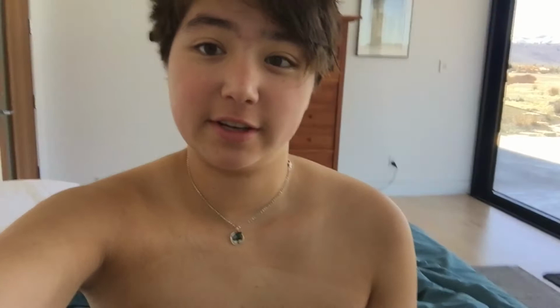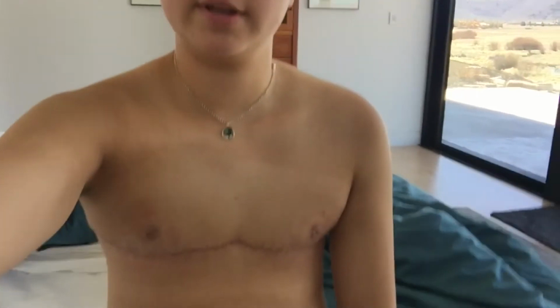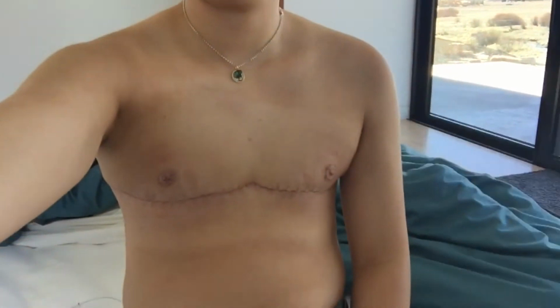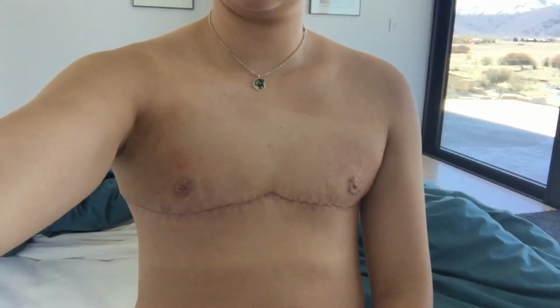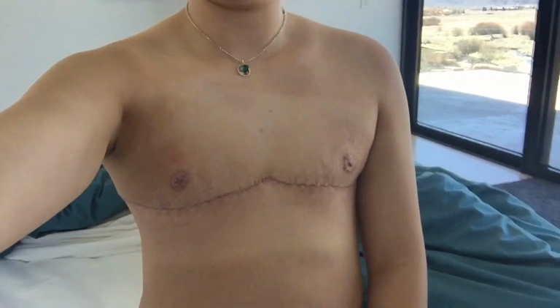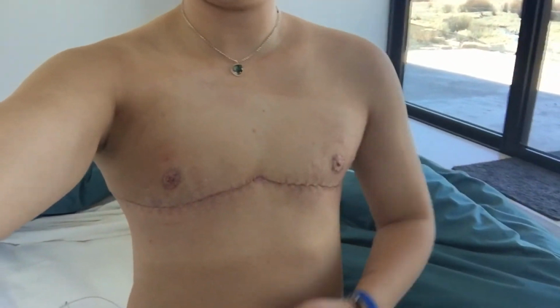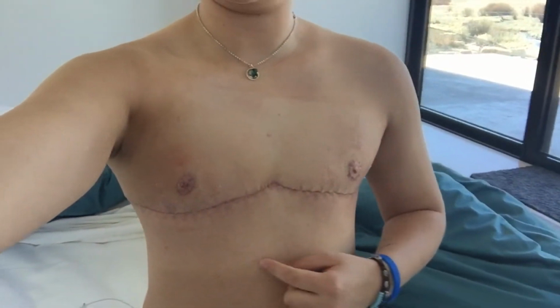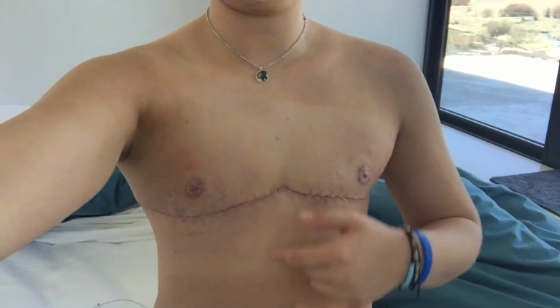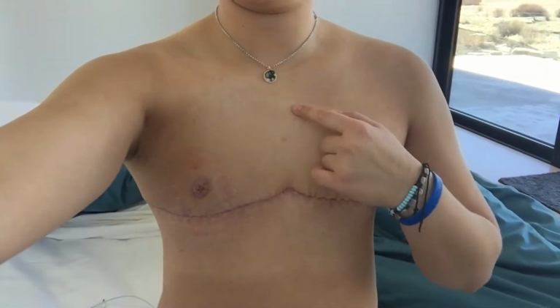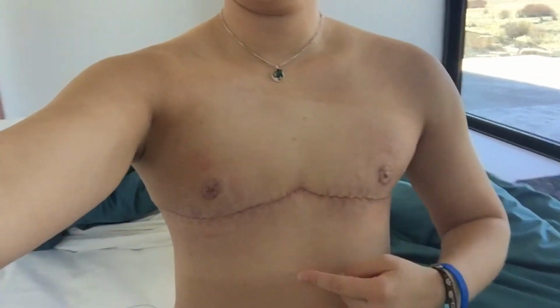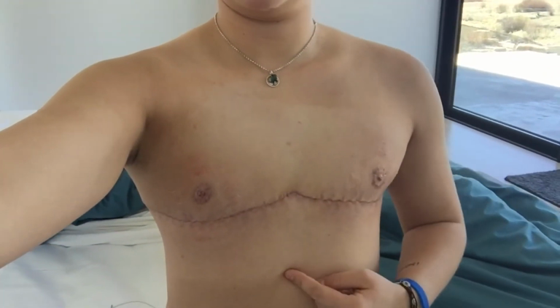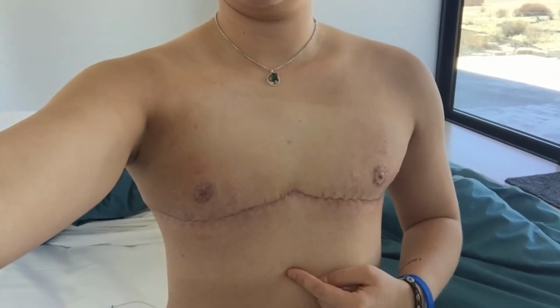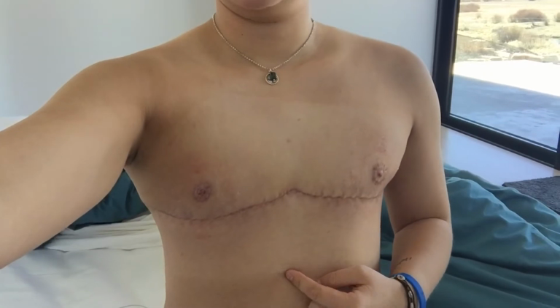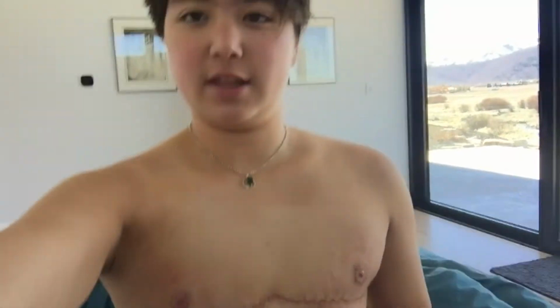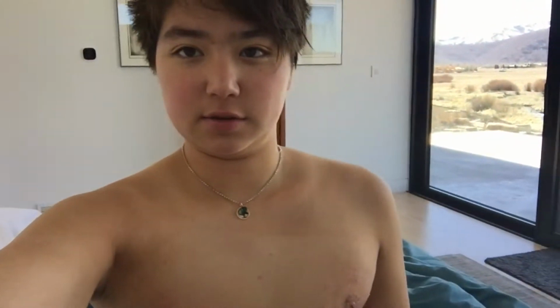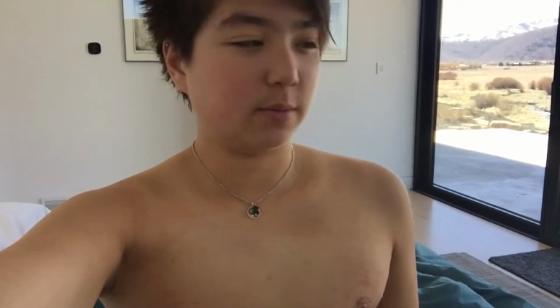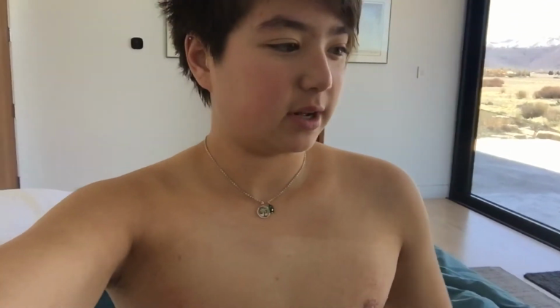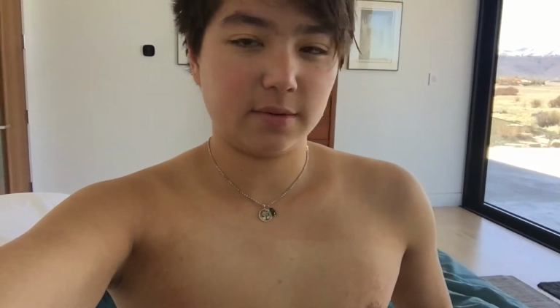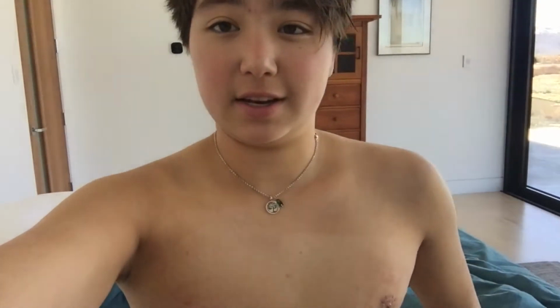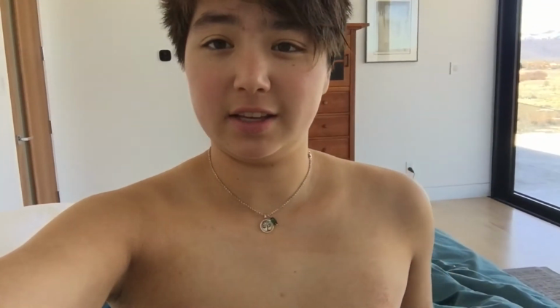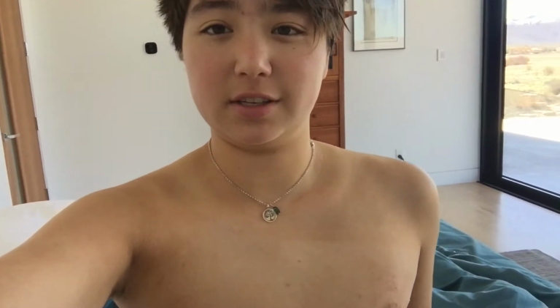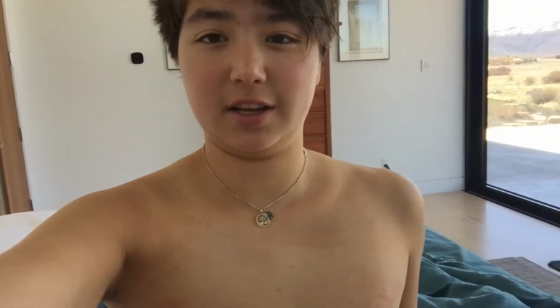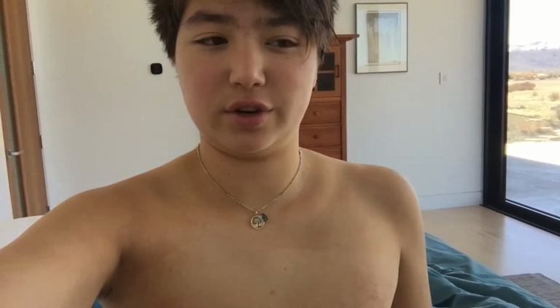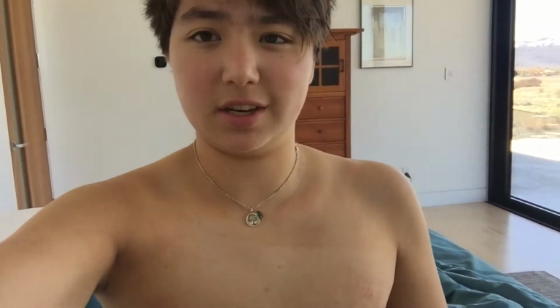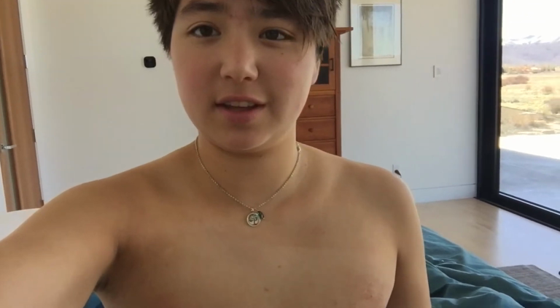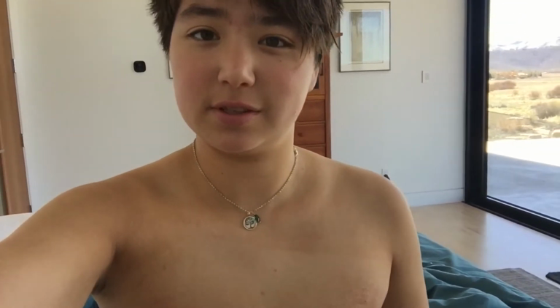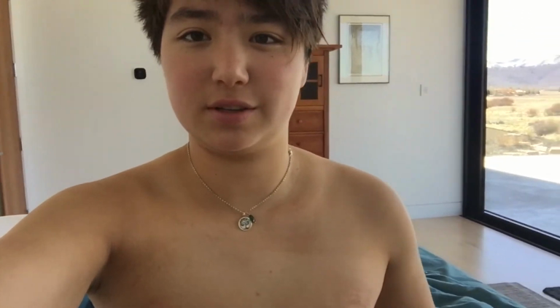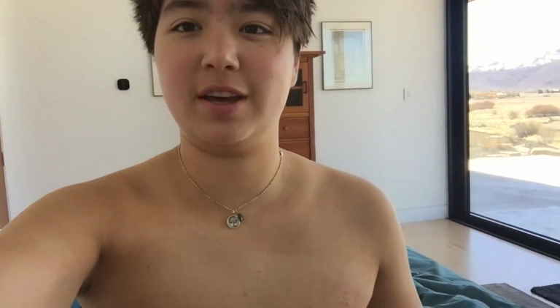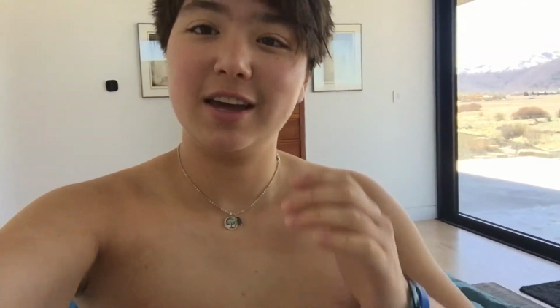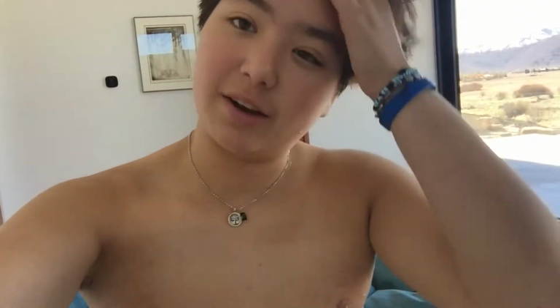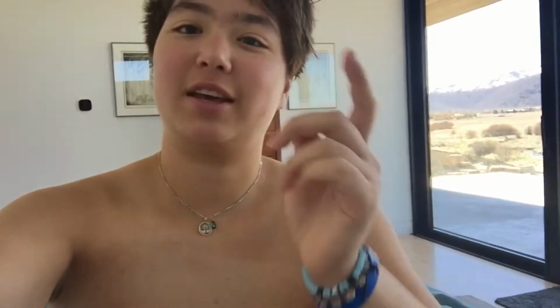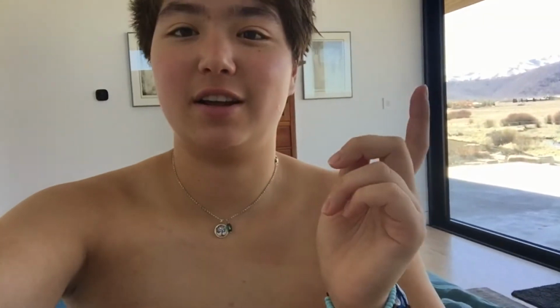Here is my chest. I still have this really awesome tan line — that's from when I went outside when I had the ace bandage on and drains and everything. You can see the picture on my Instagram.